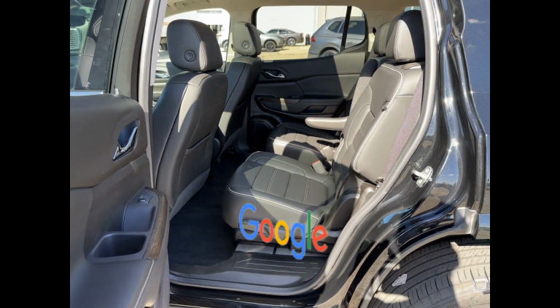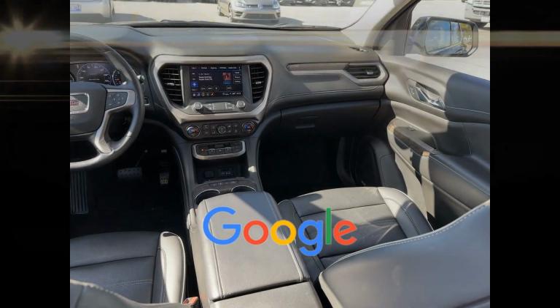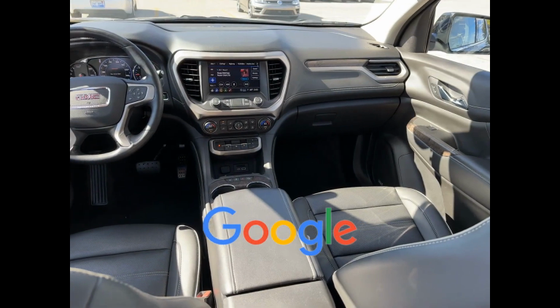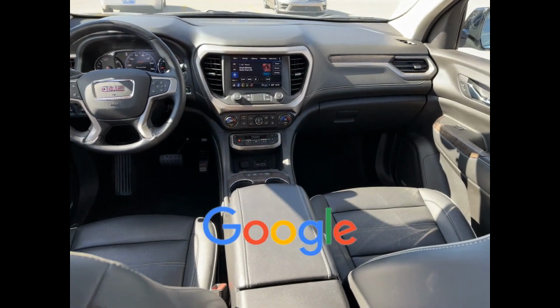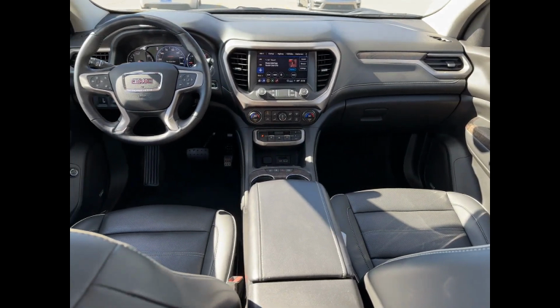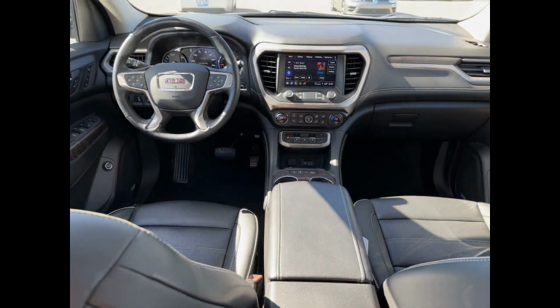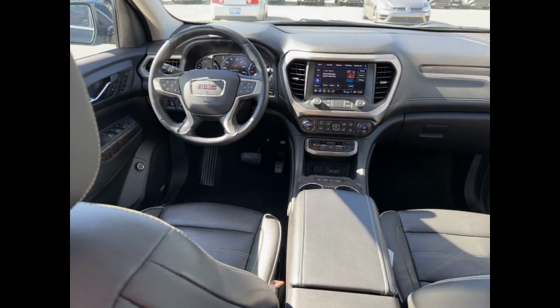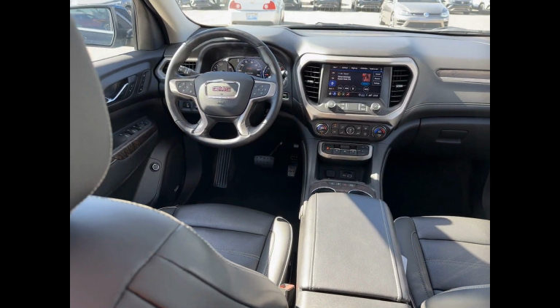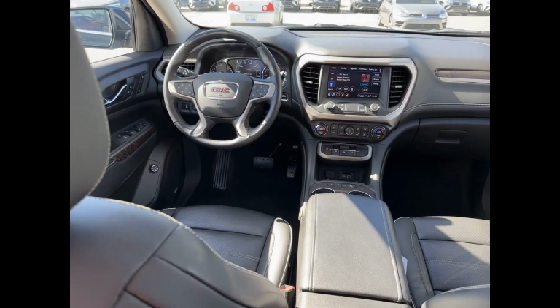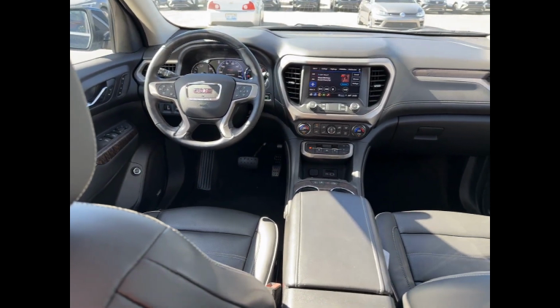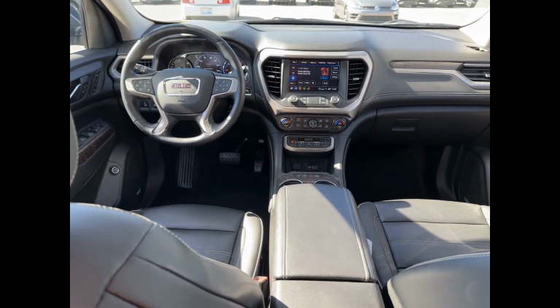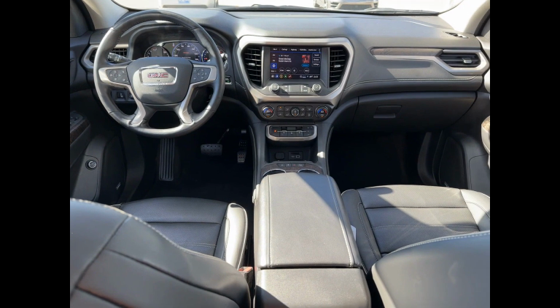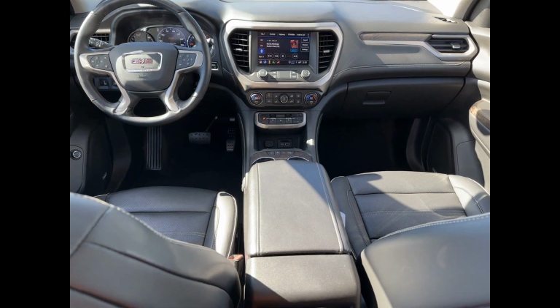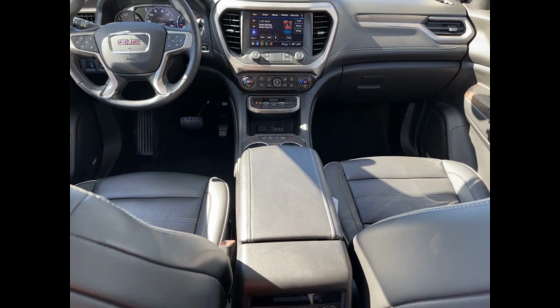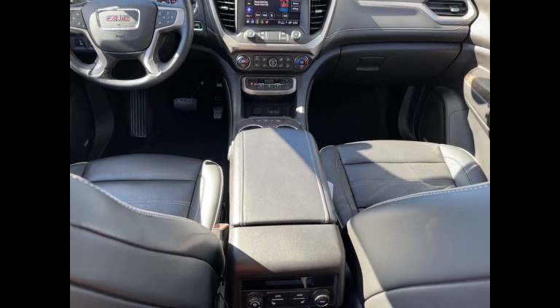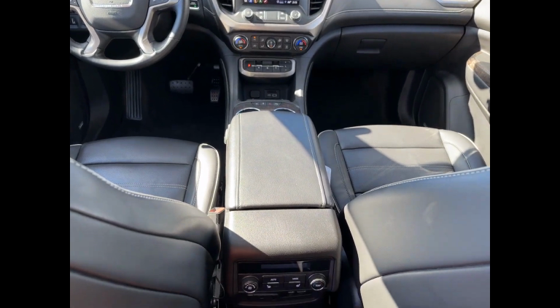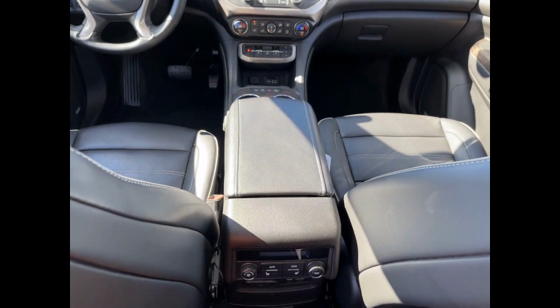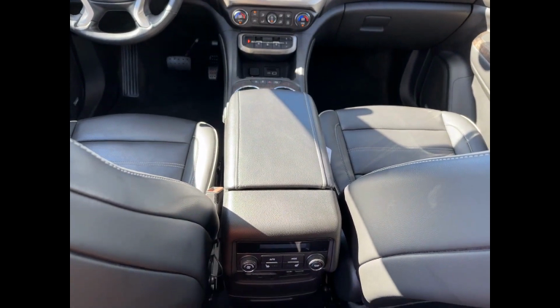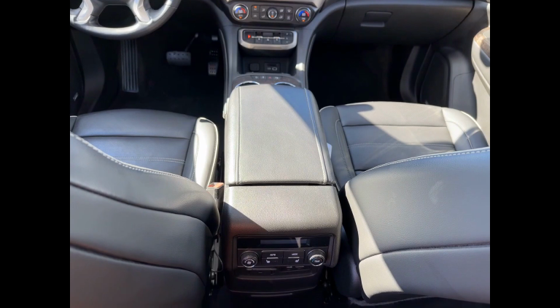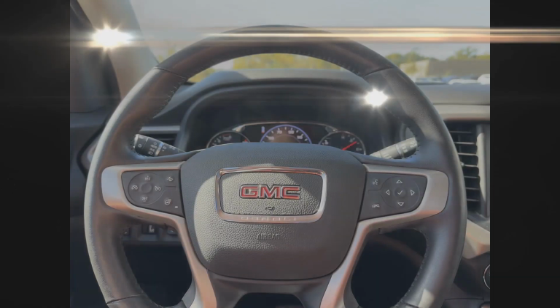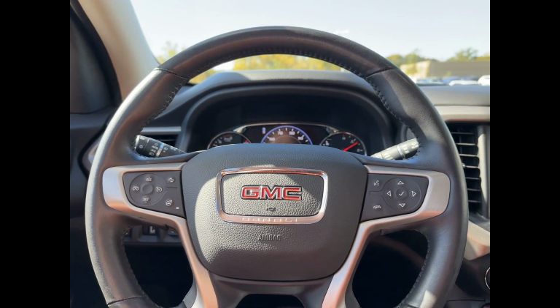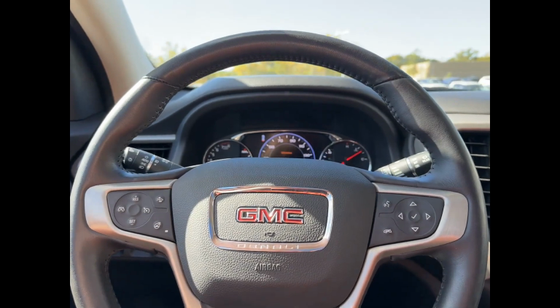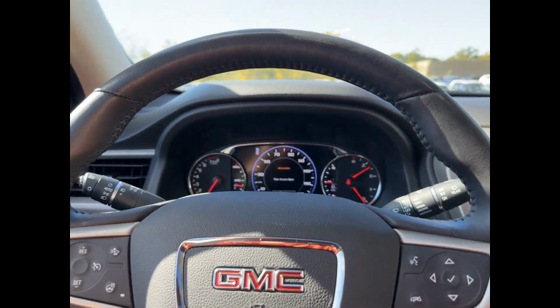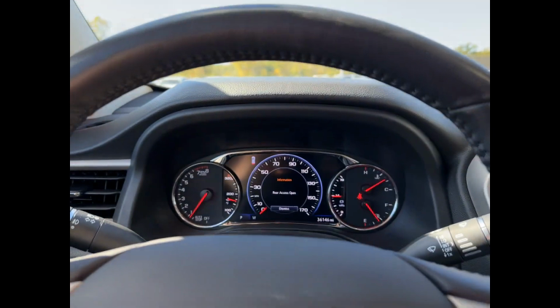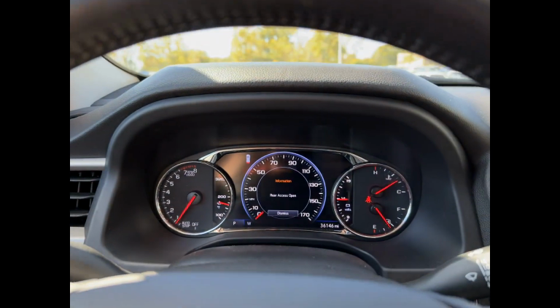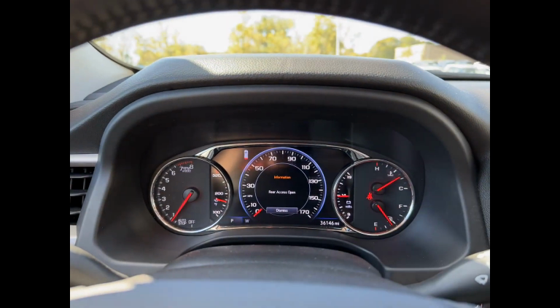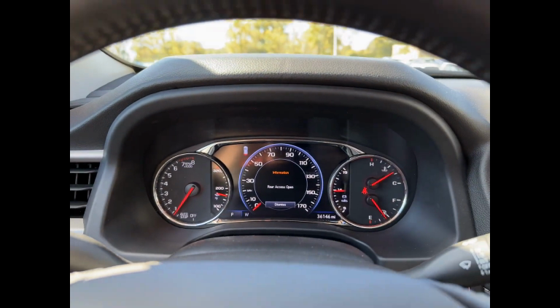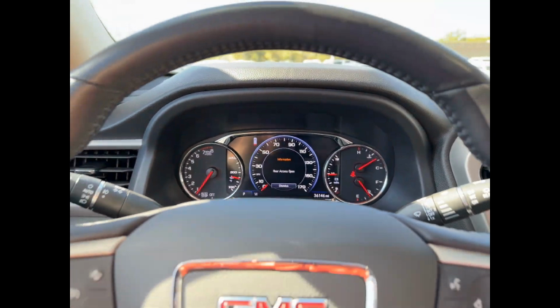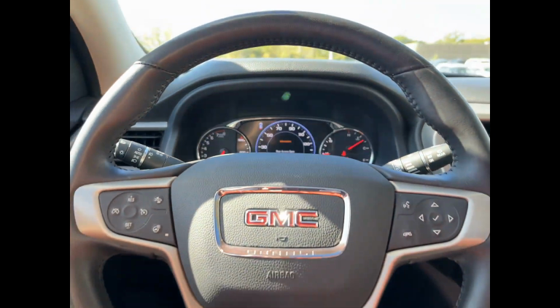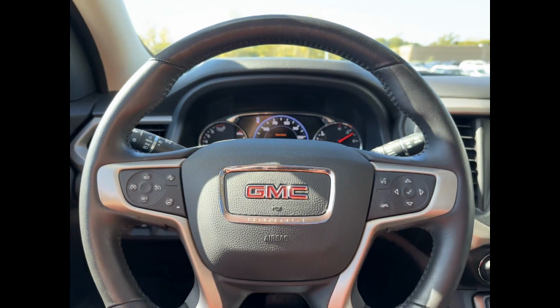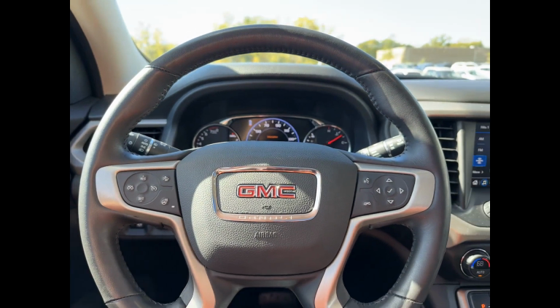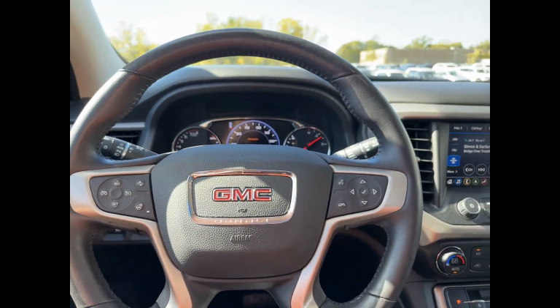This is a top-rated dealer. Stop by for a test drive and feel the difference. Thank you.